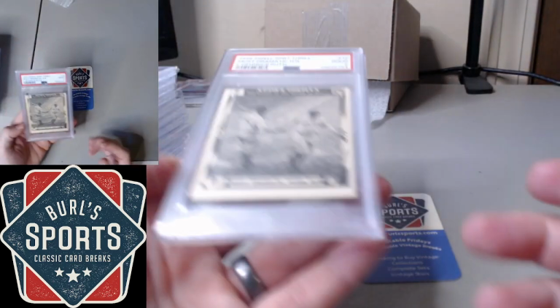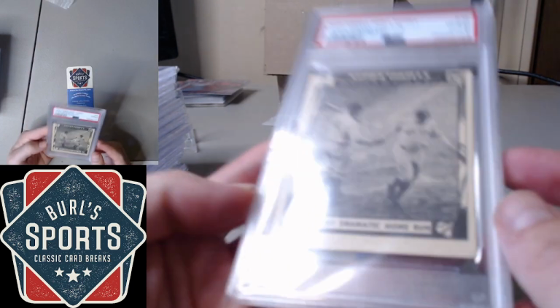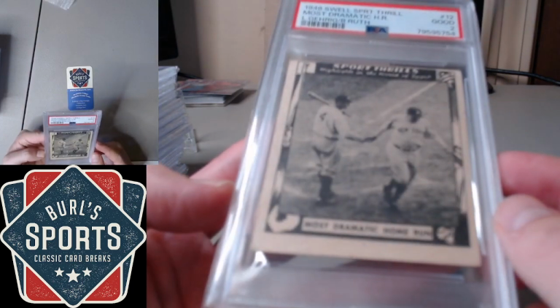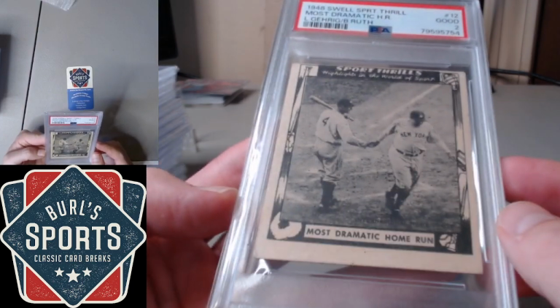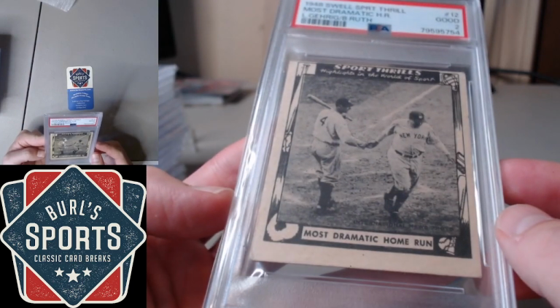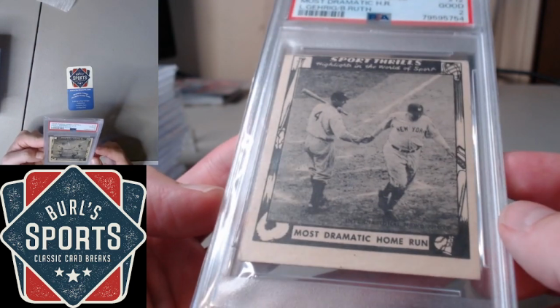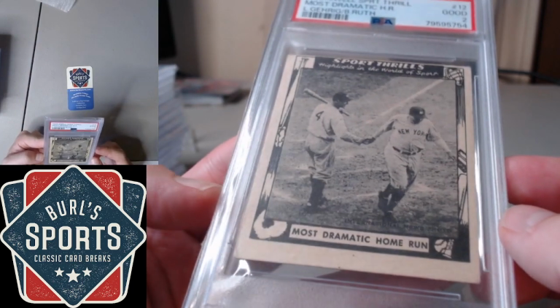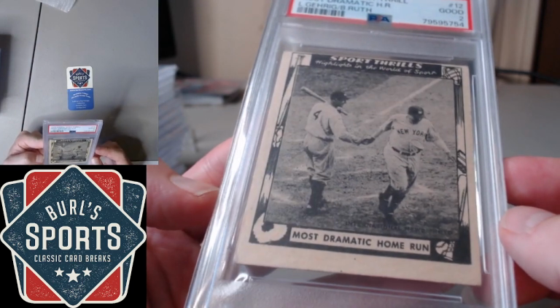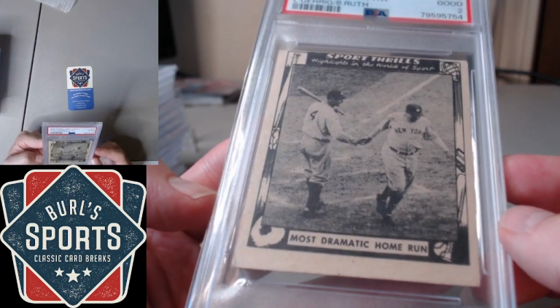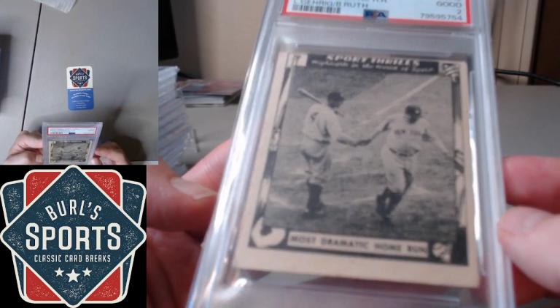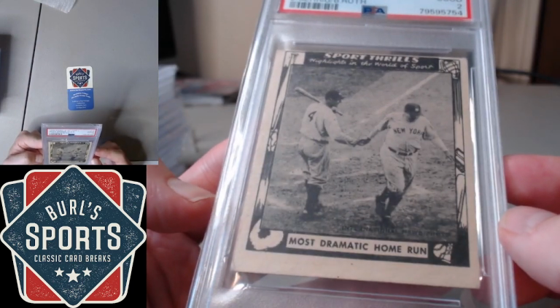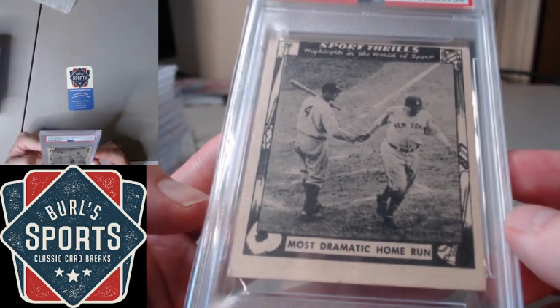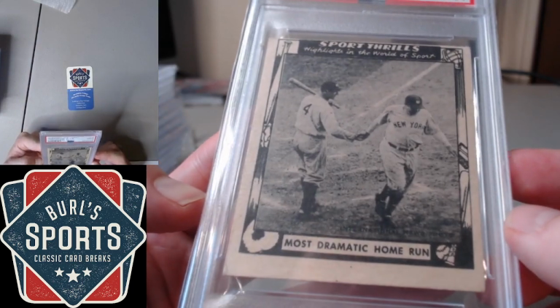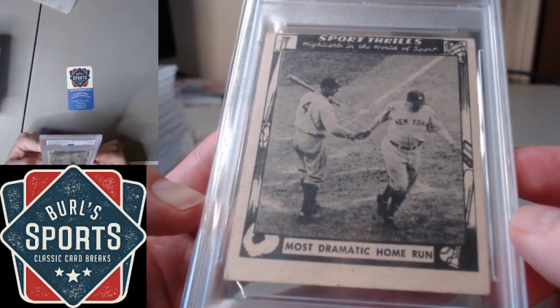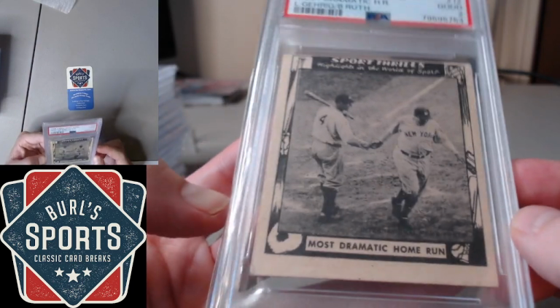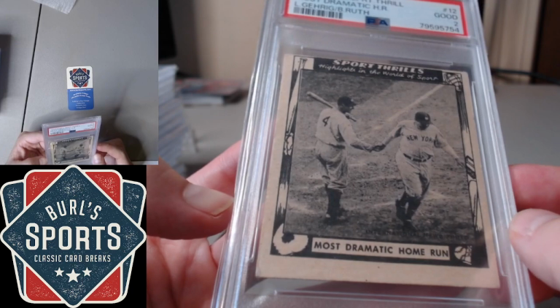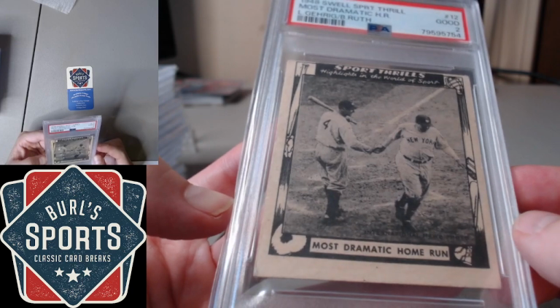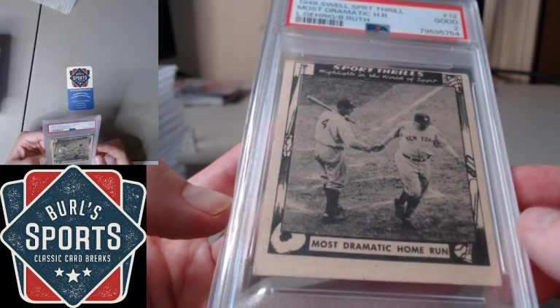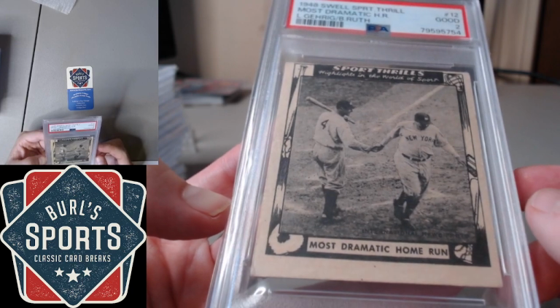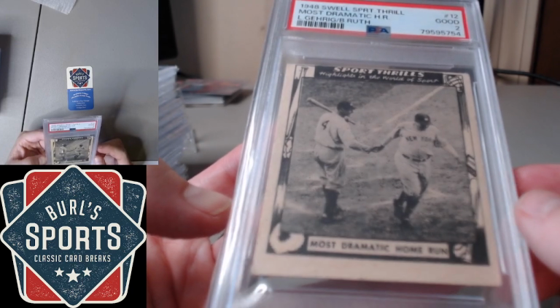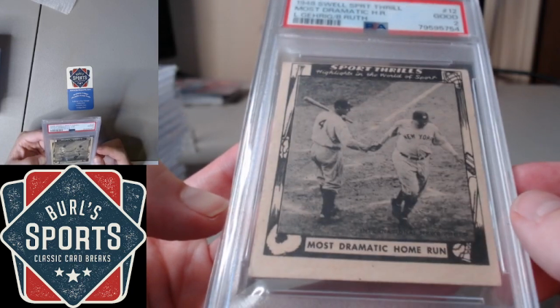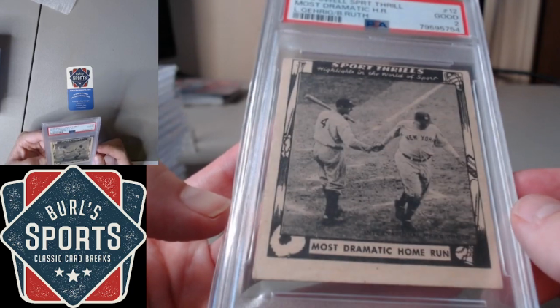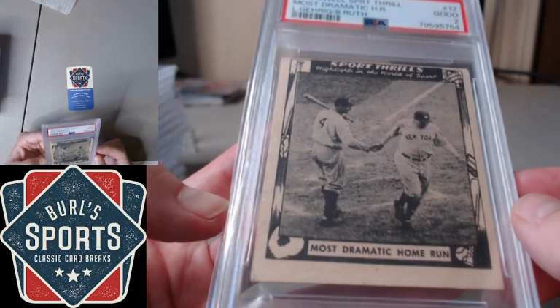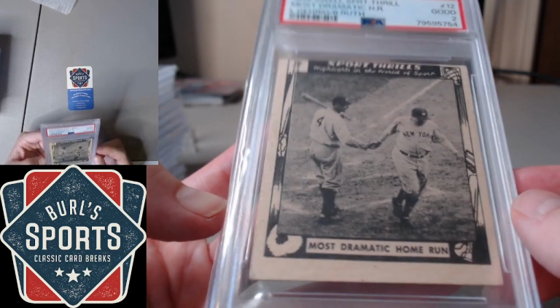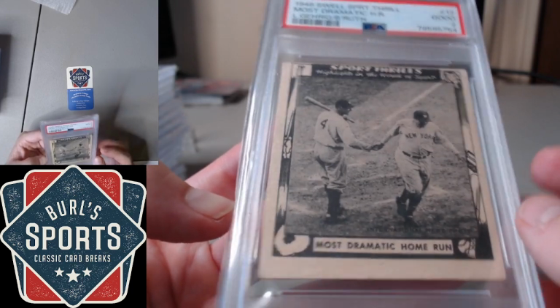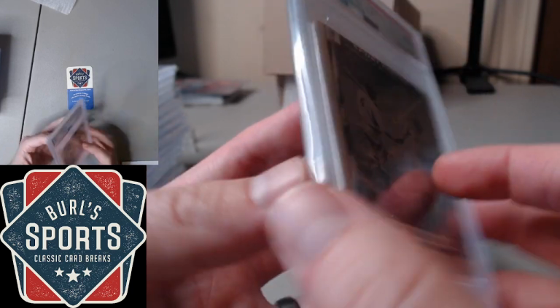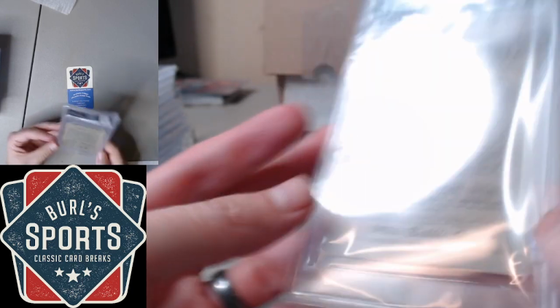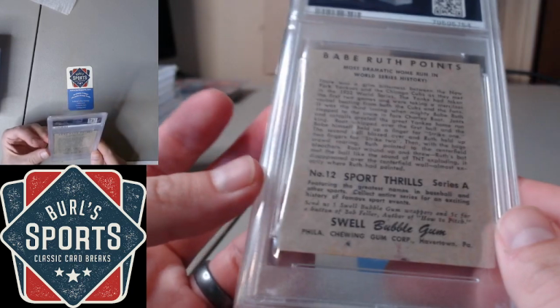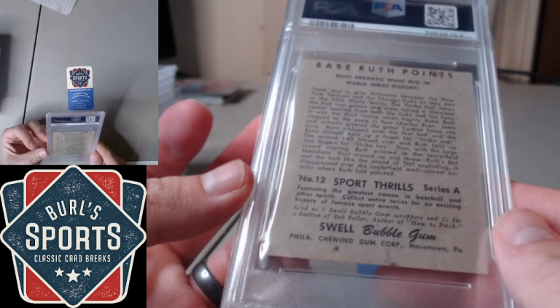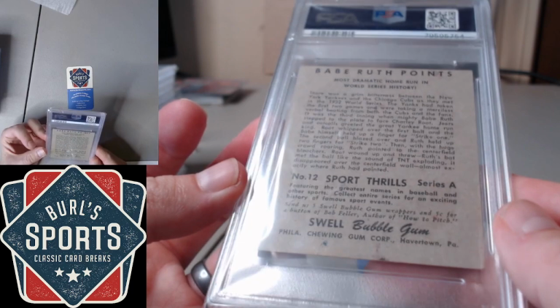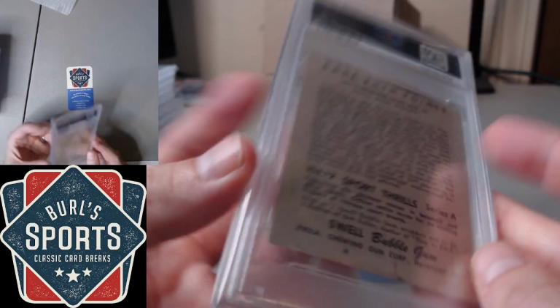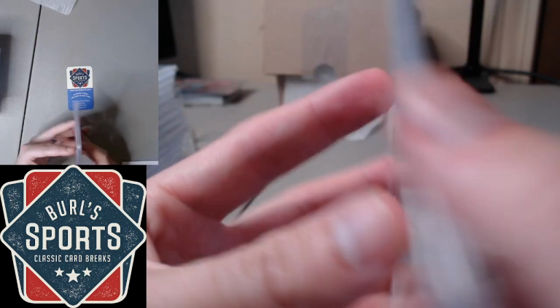Wrapping that up with the Gehrig-Ruth Dramatic Home Run from '48 Swell Sport Thrills. PSA 2 here on this one.